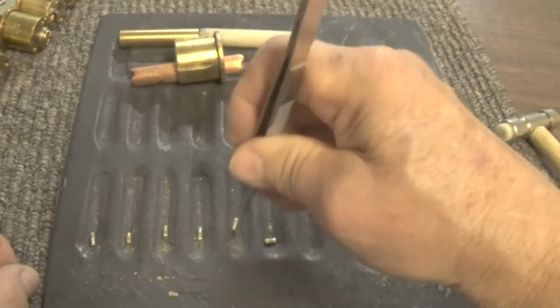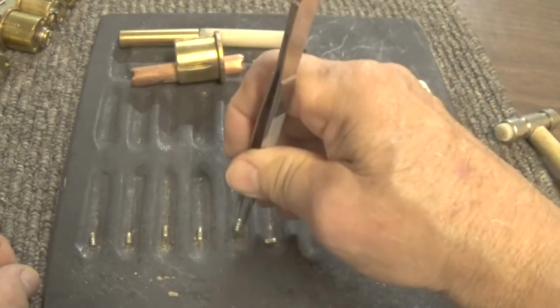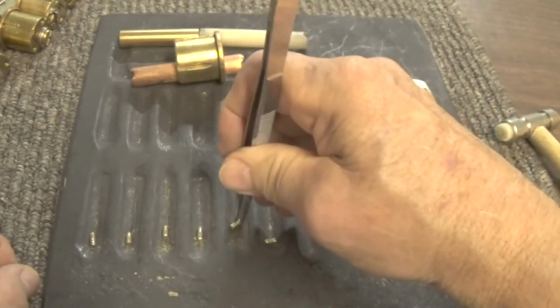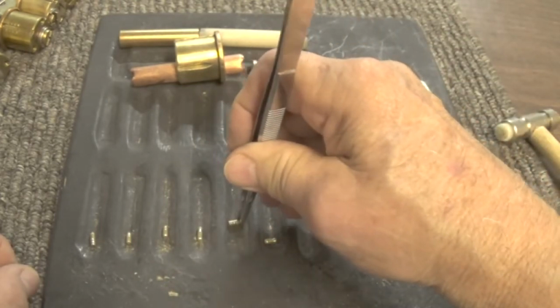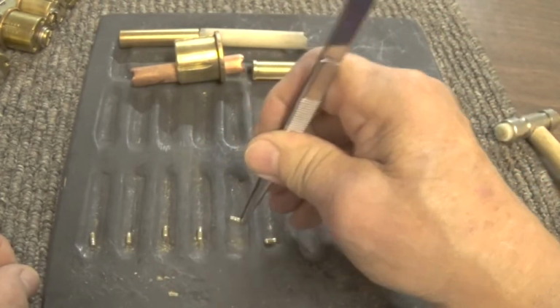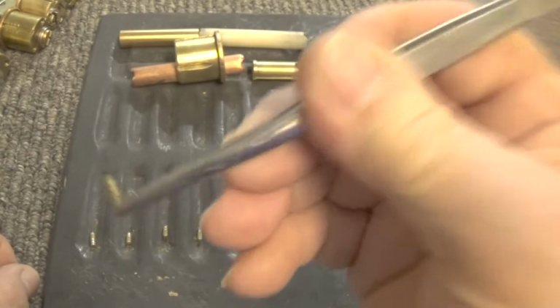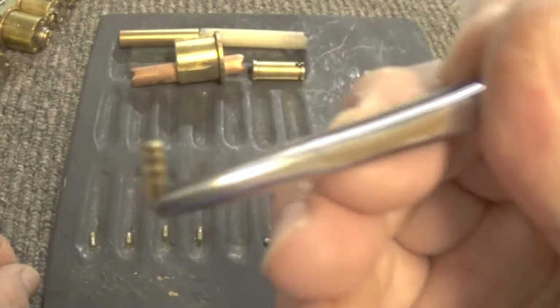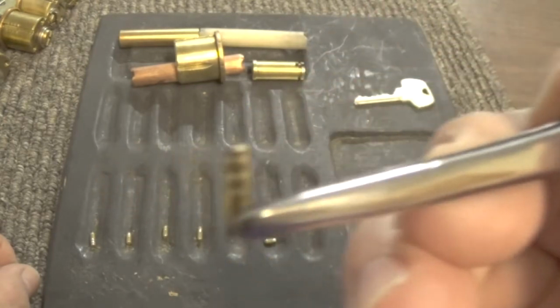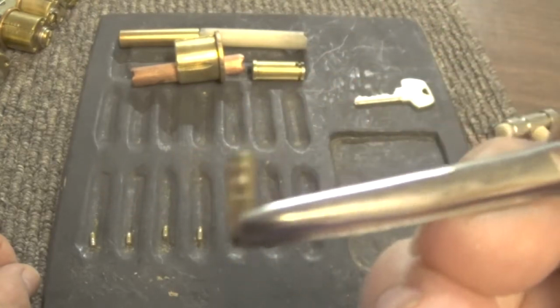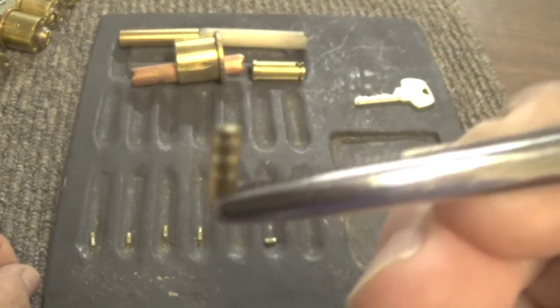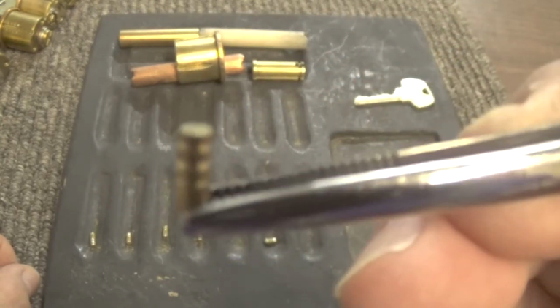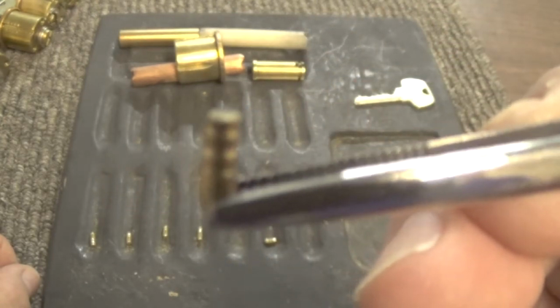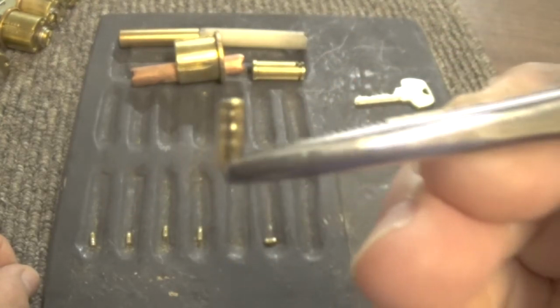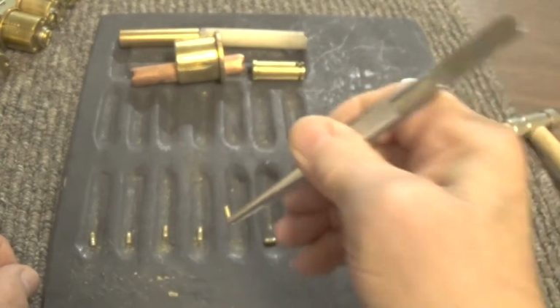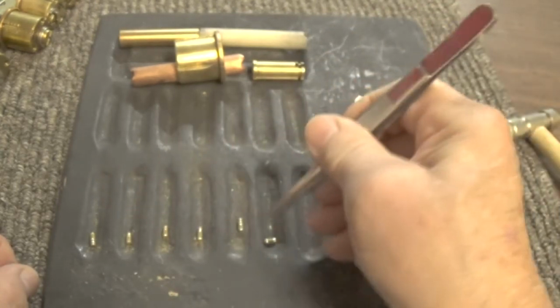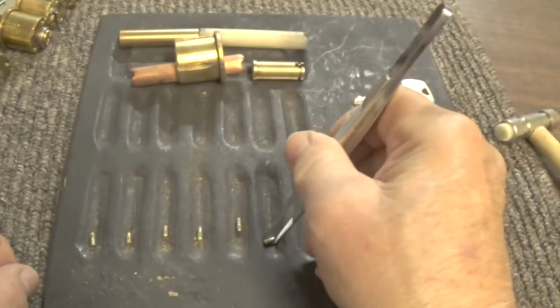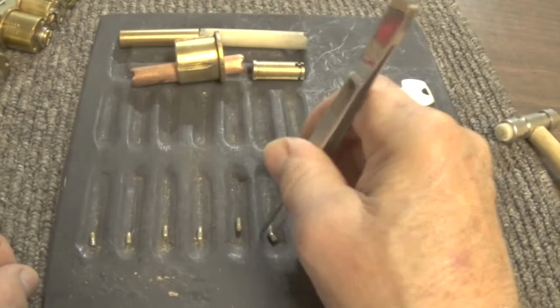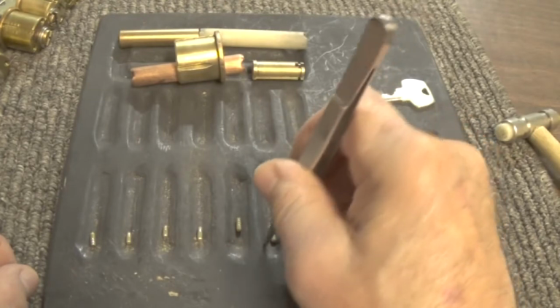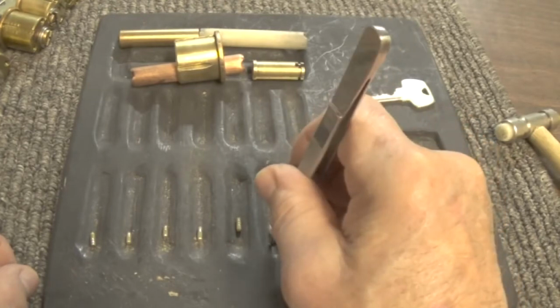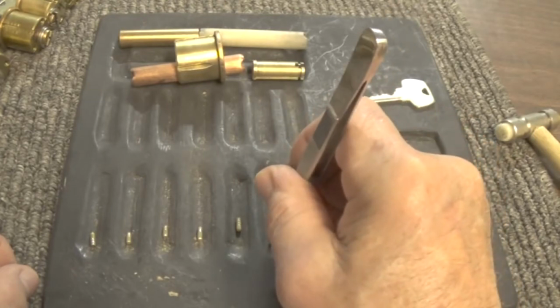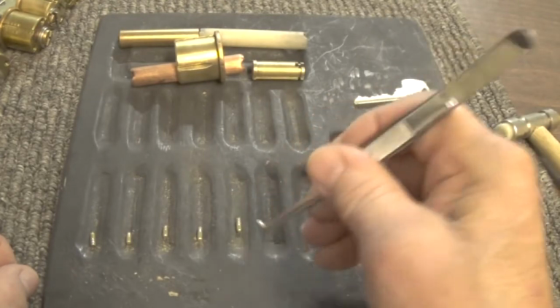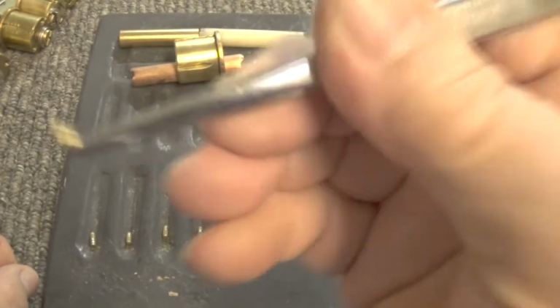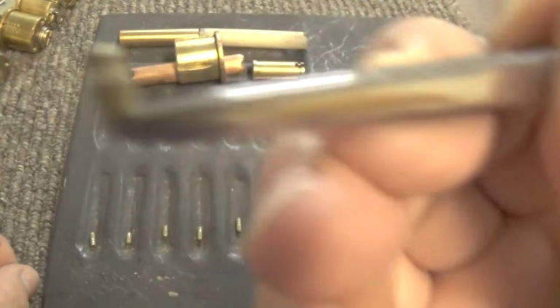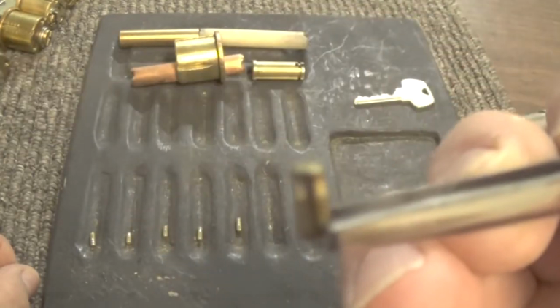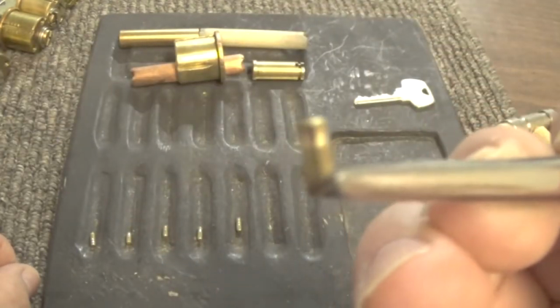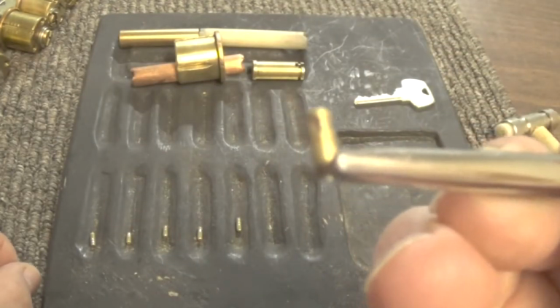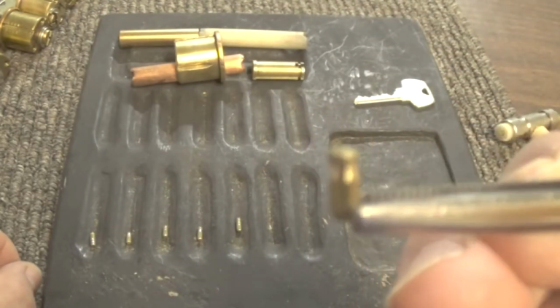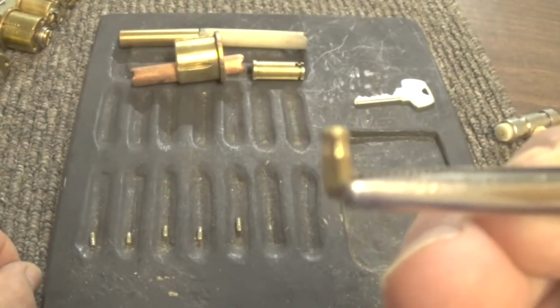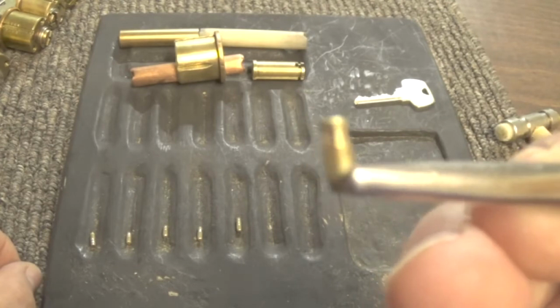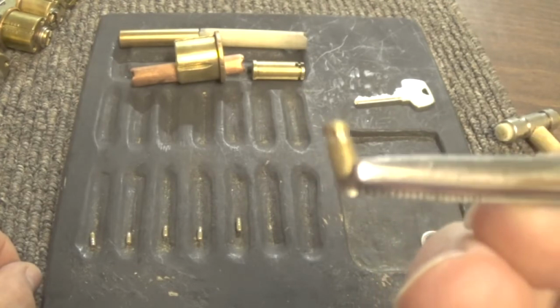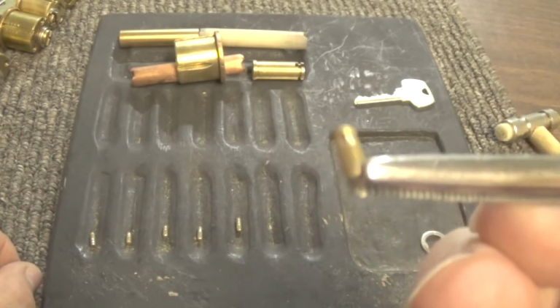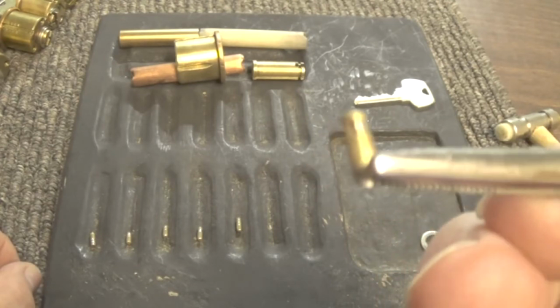Let's see what we got here on number five — number five is kind of a screwed up pin. Number six is kind of a mushroom spool key pin.